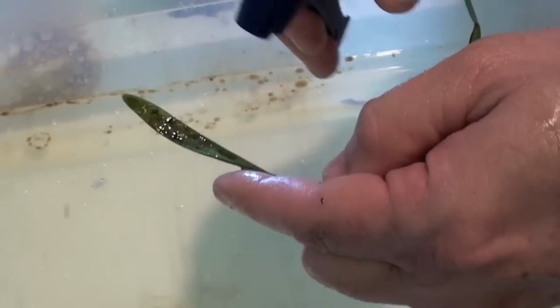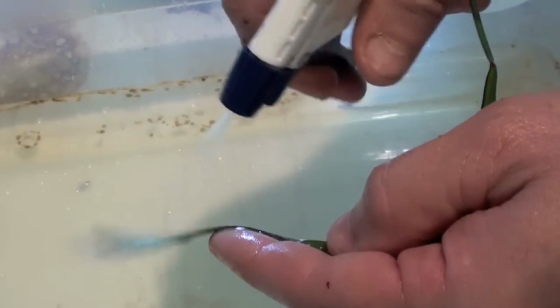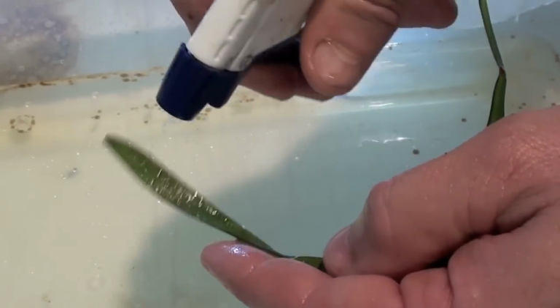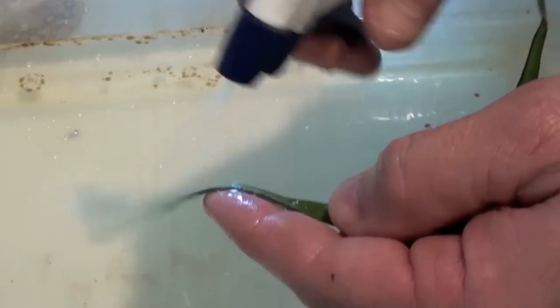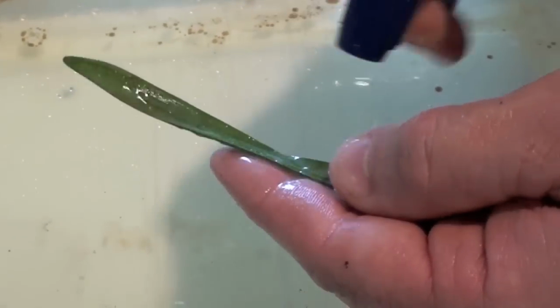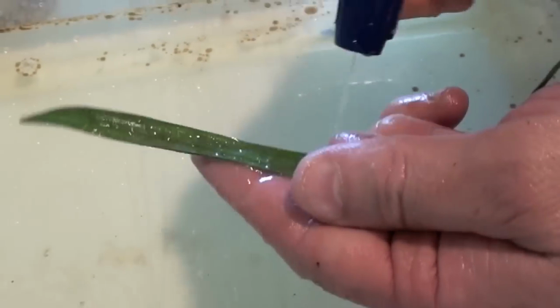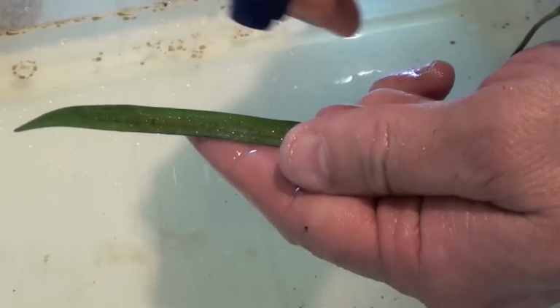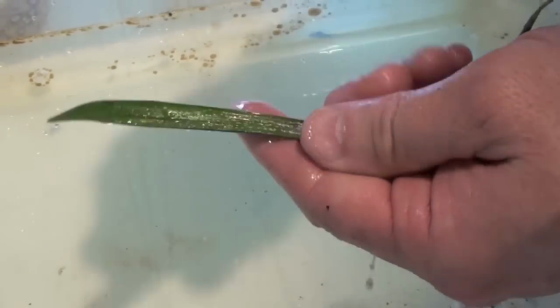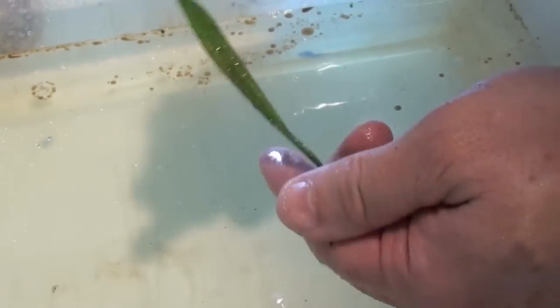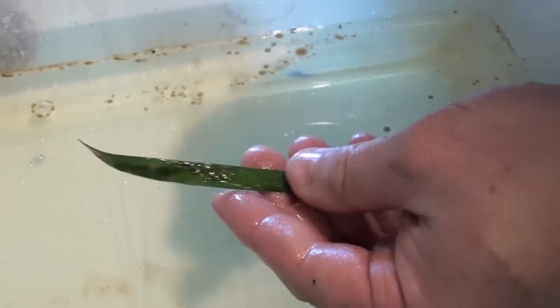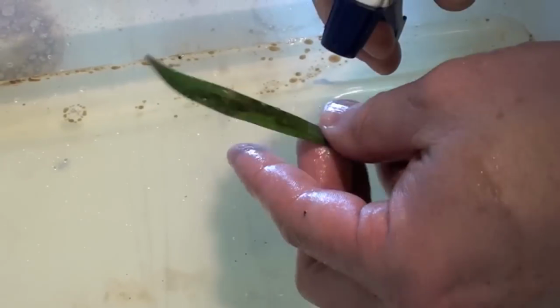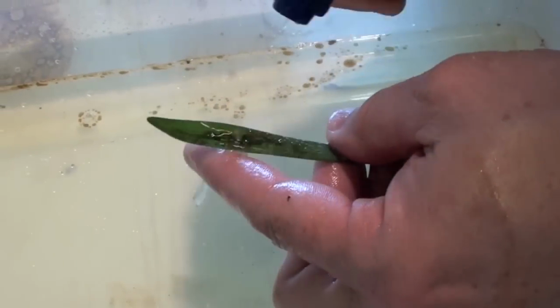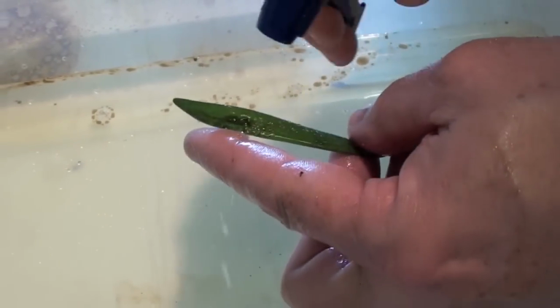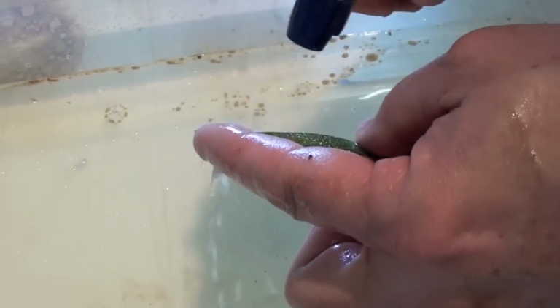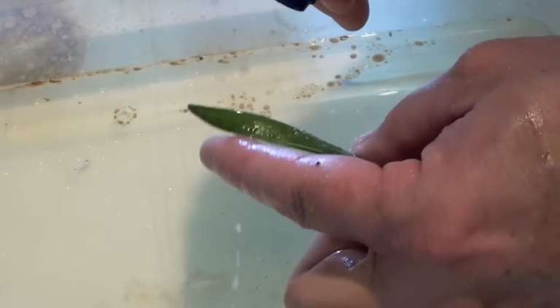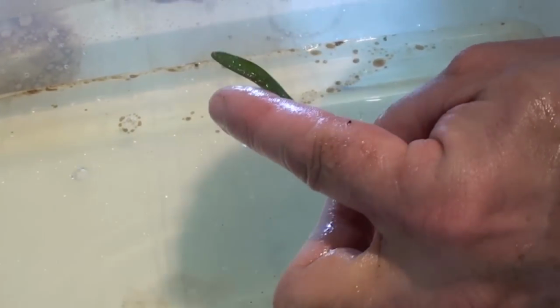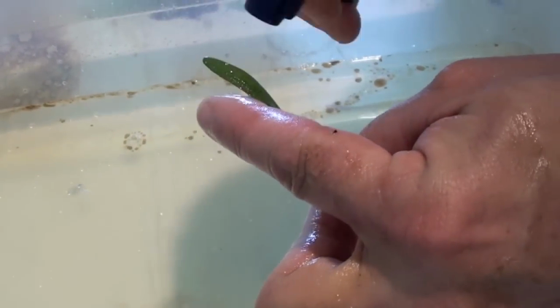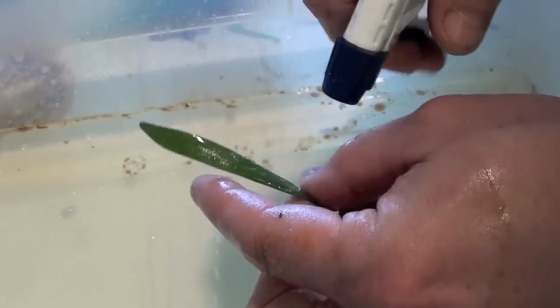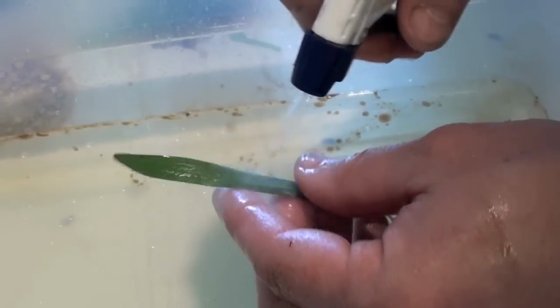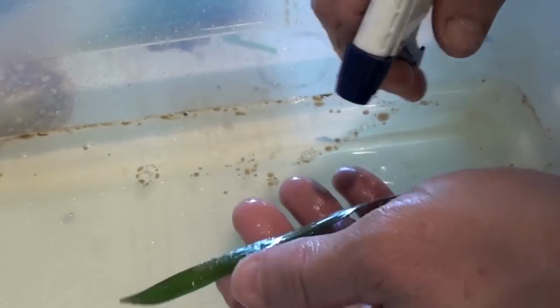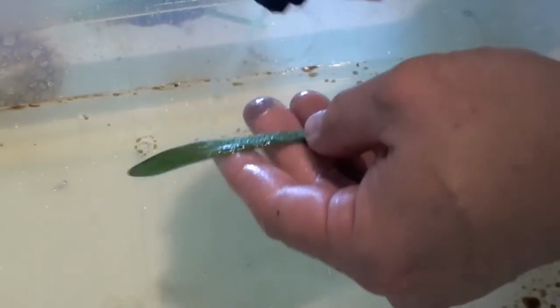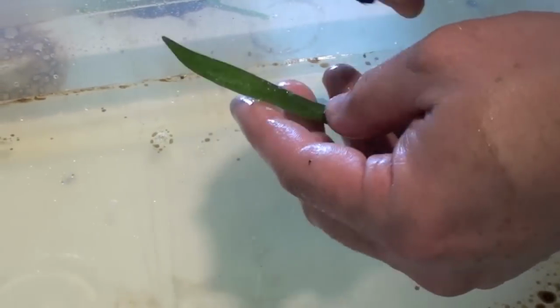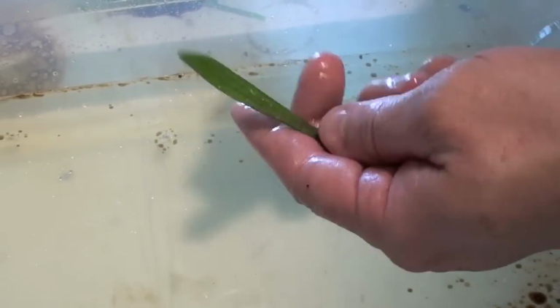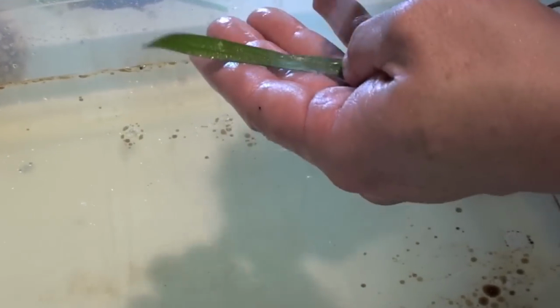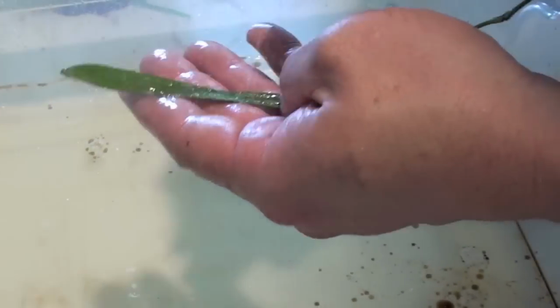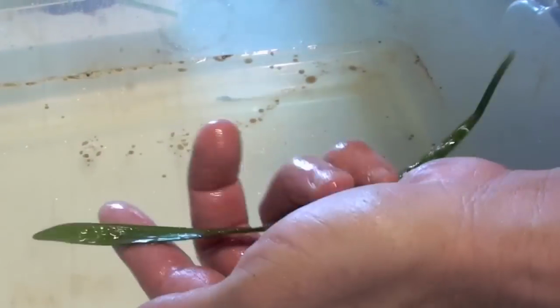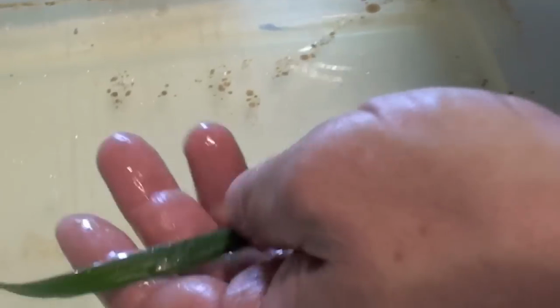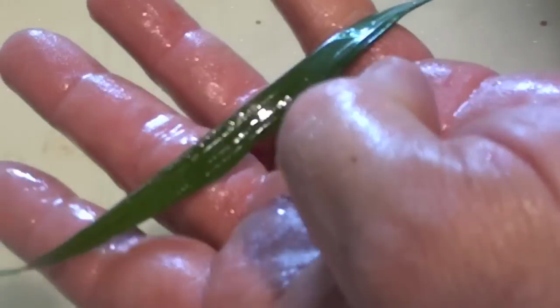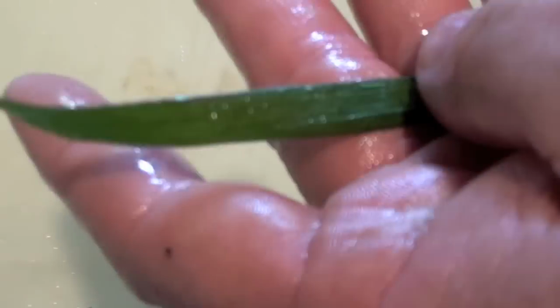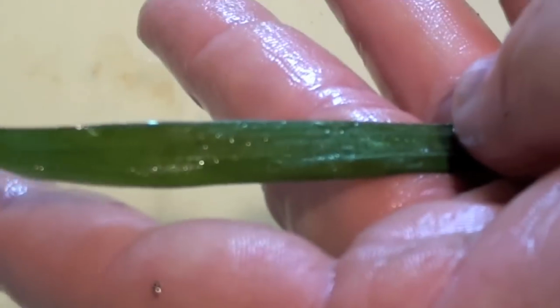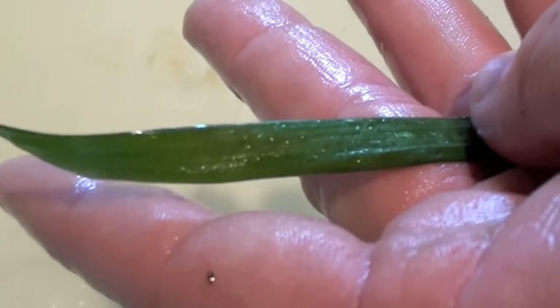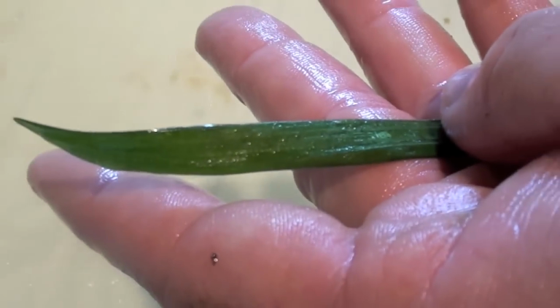It'll start breaking up the oil. We just take plain old water and spray the oil right off. The oil will drop down into the basin of water. There you go — a clean blade of grass.